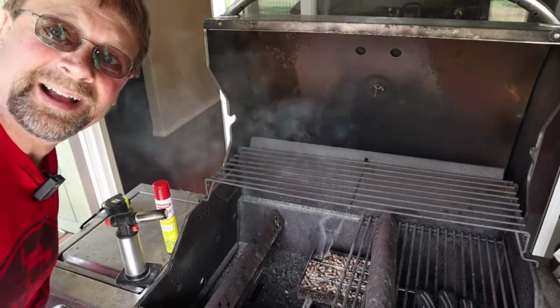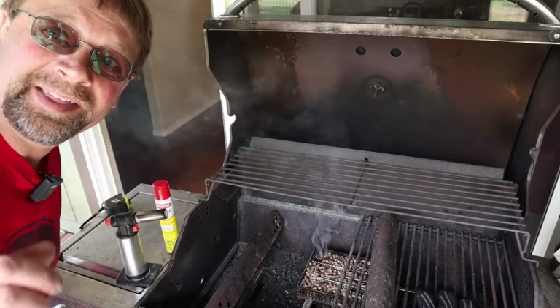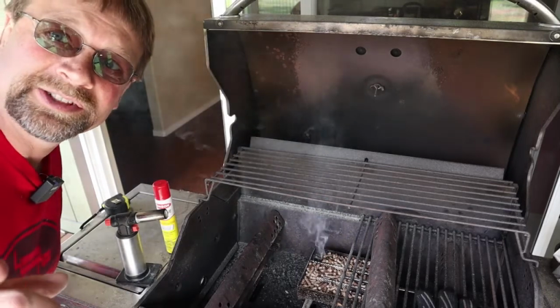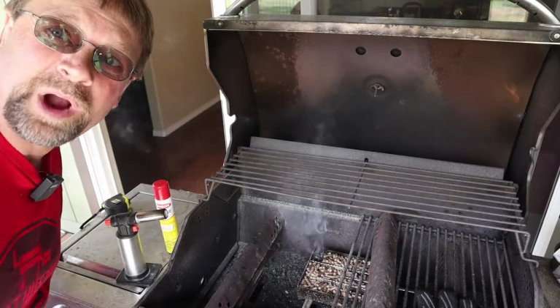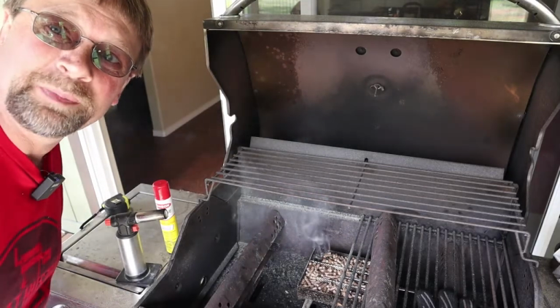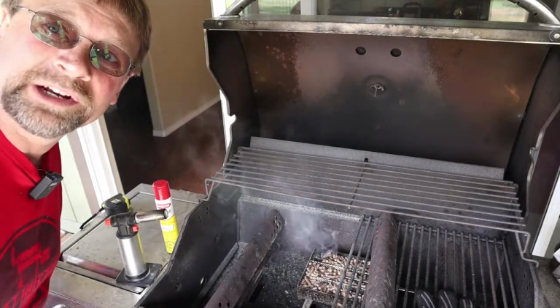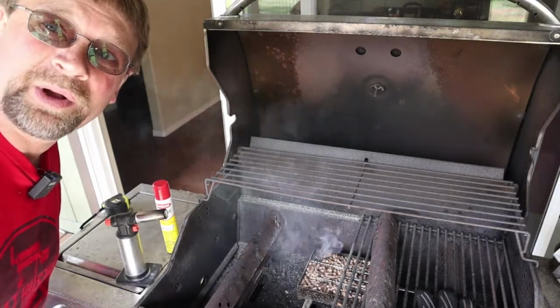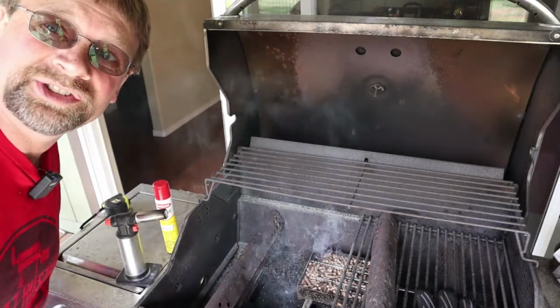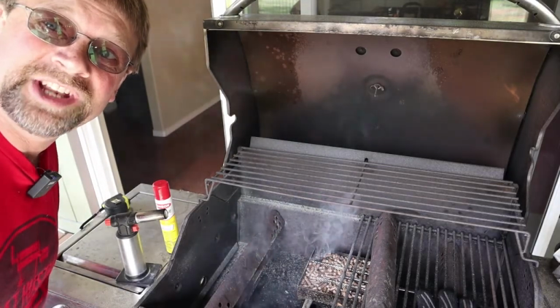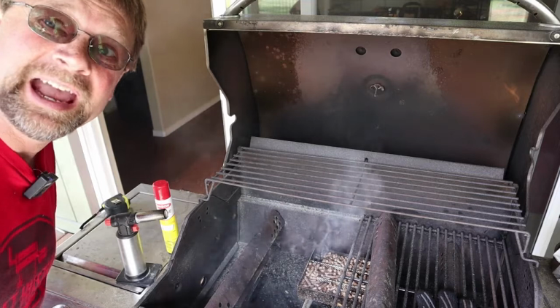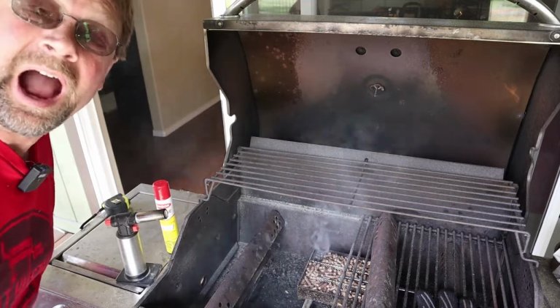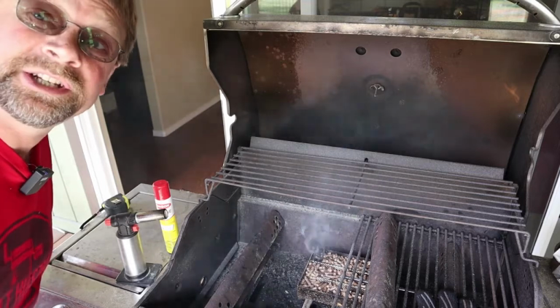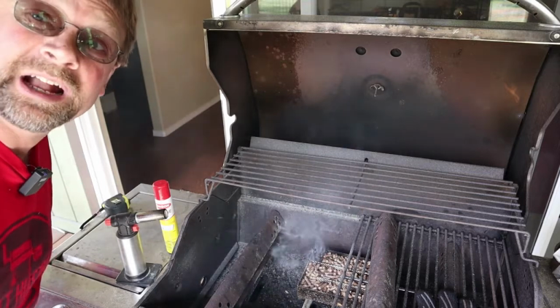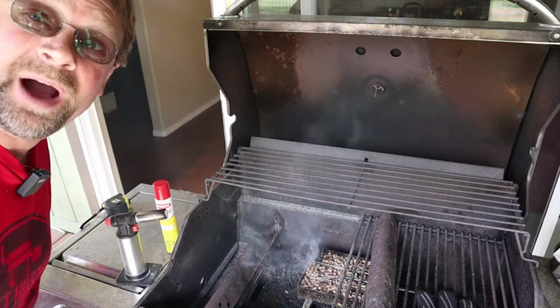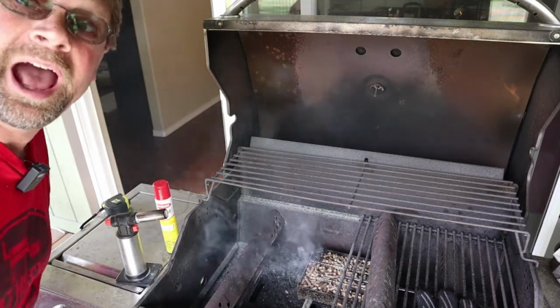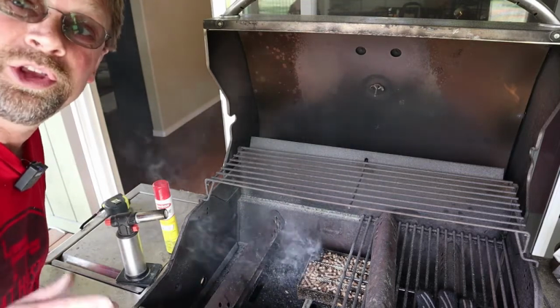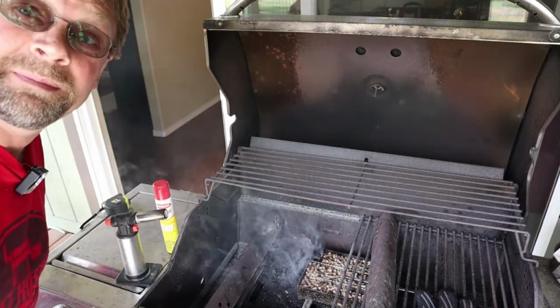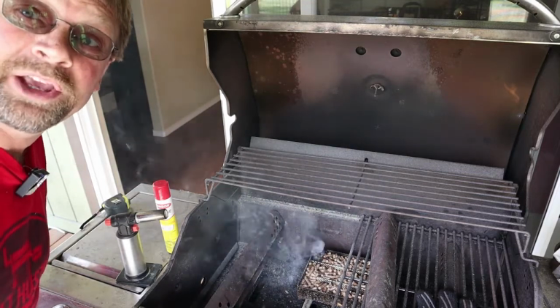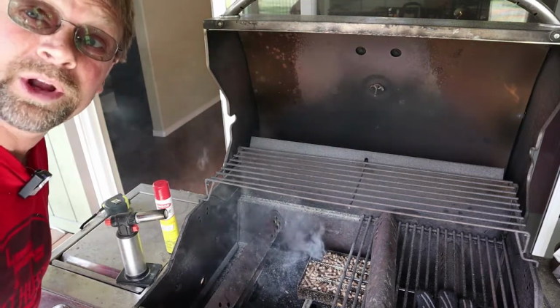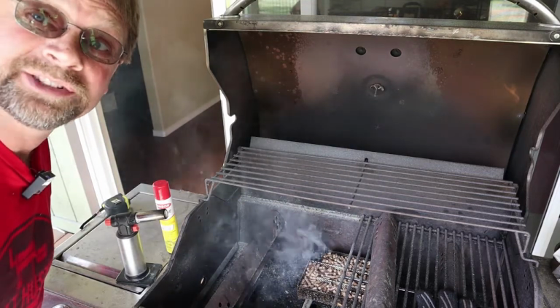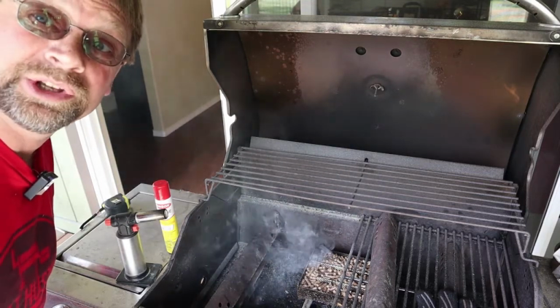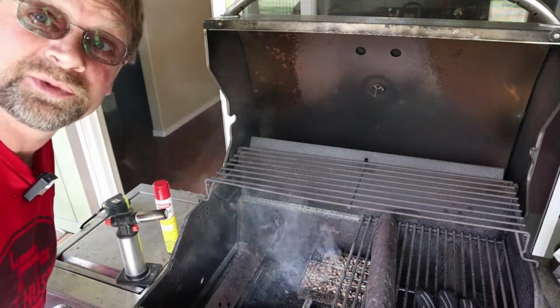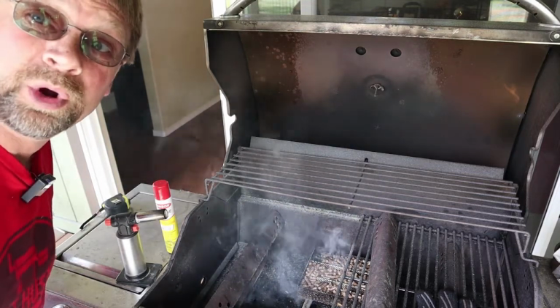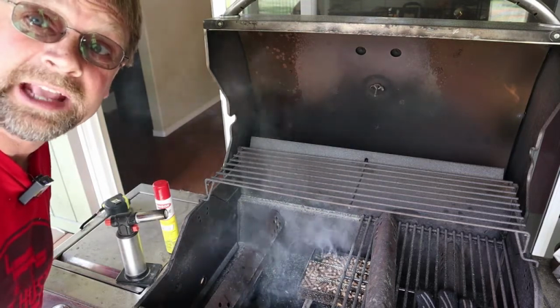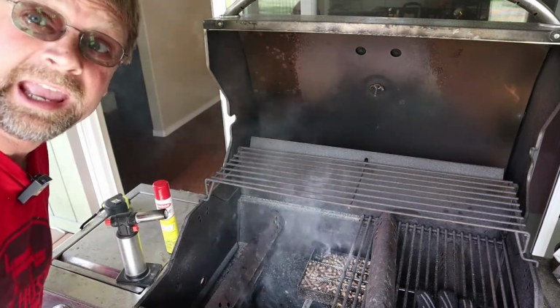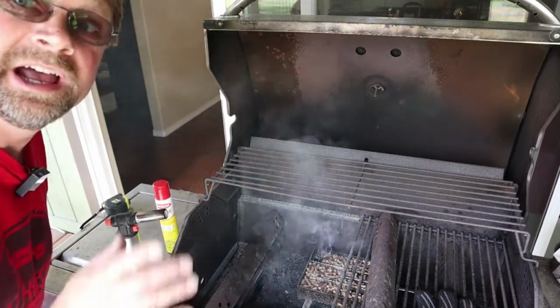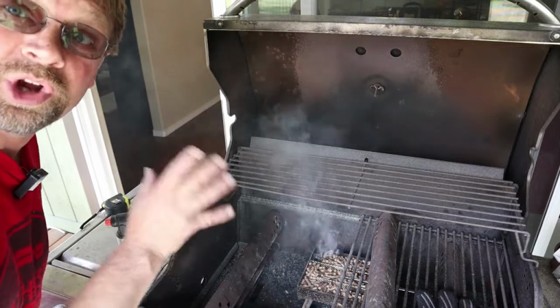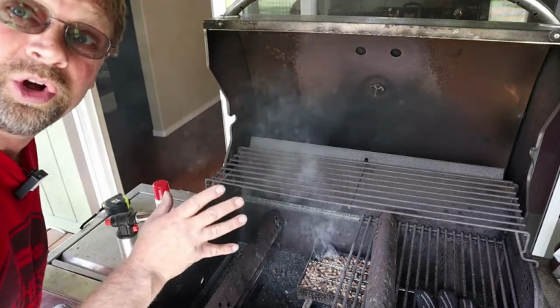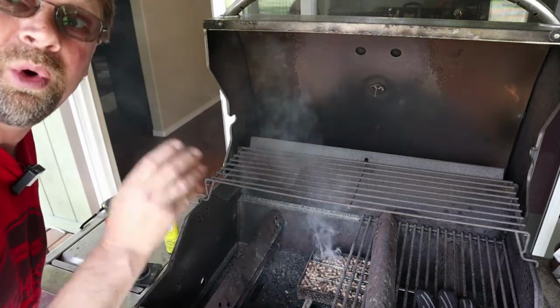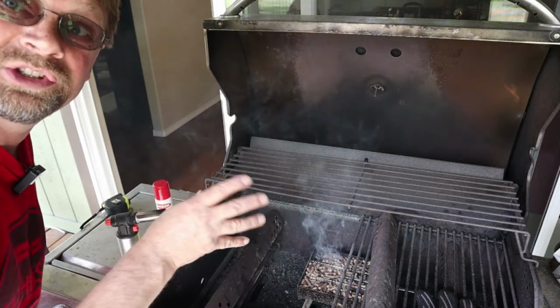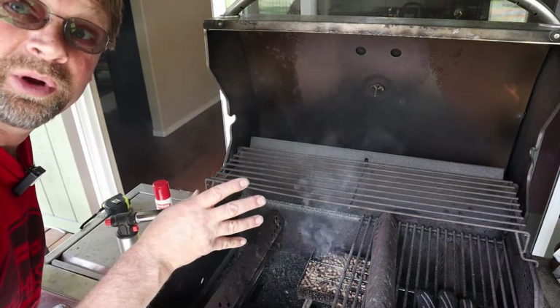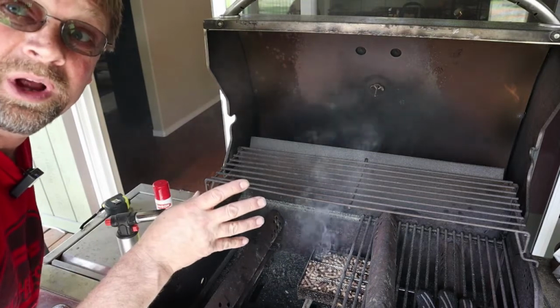Hi there, this is Robert with Pioneer Smokehouses. Today I wanted to talk about how you can make your gas grill taste more like a charcoal or wood smoker grill.